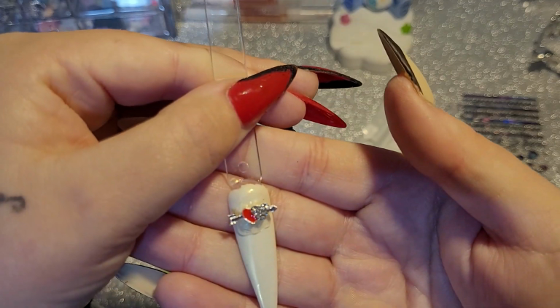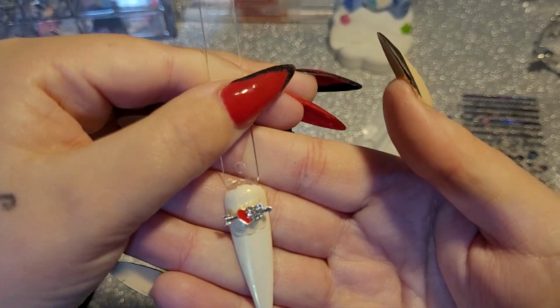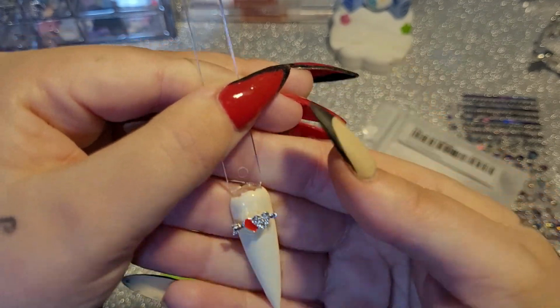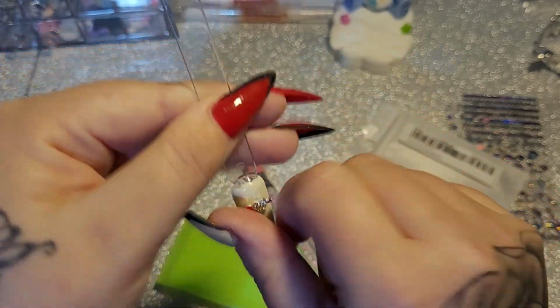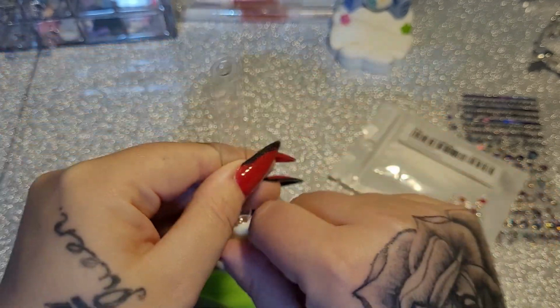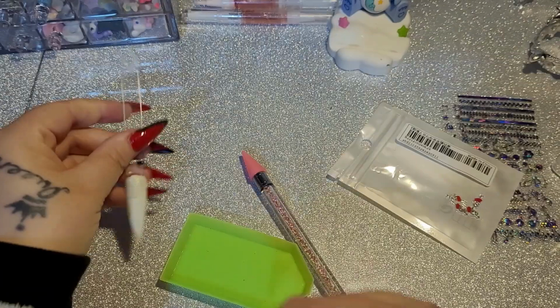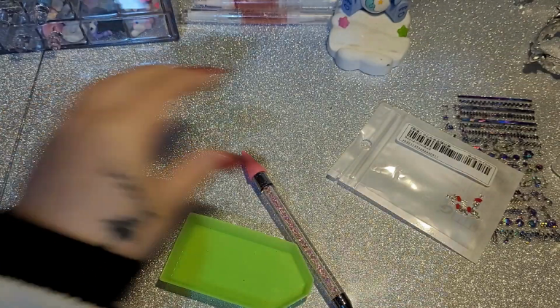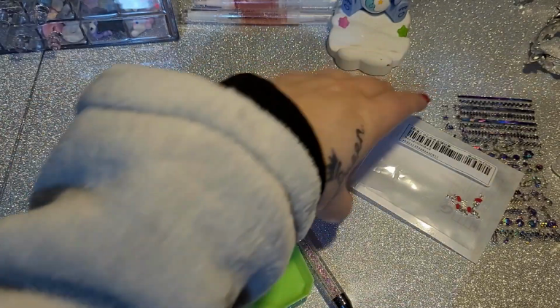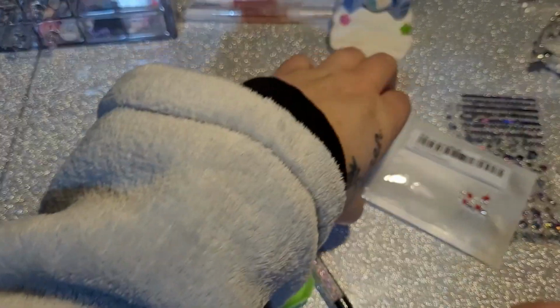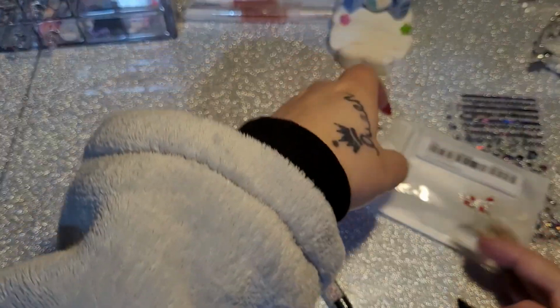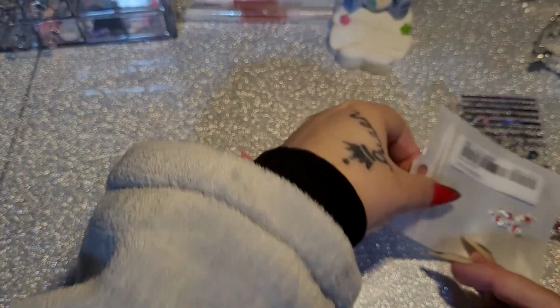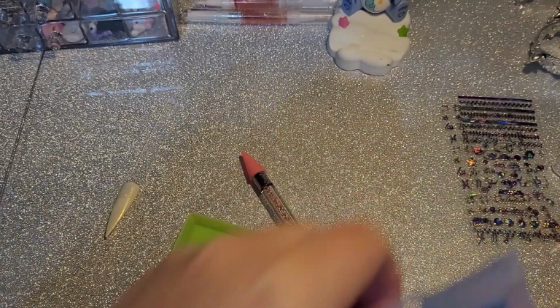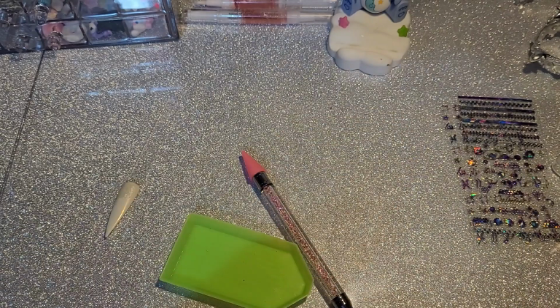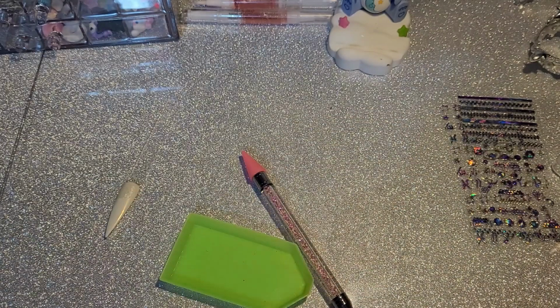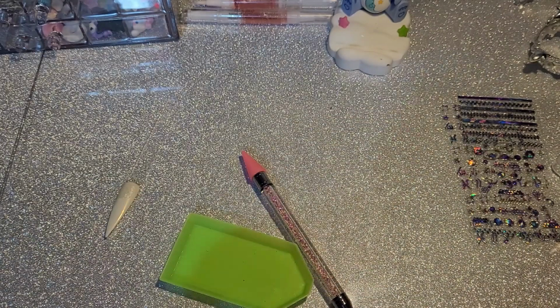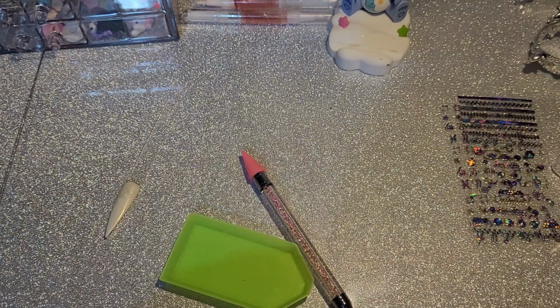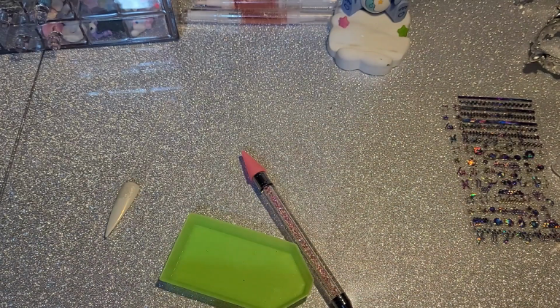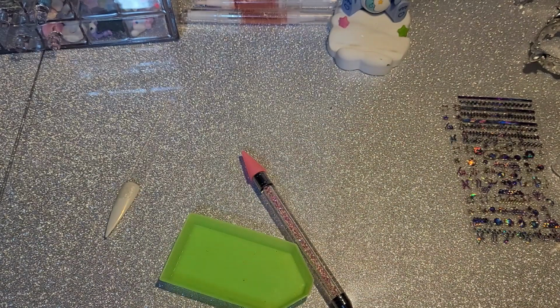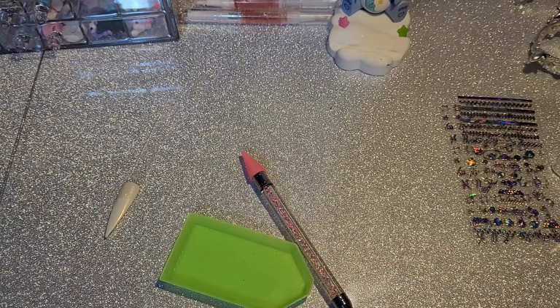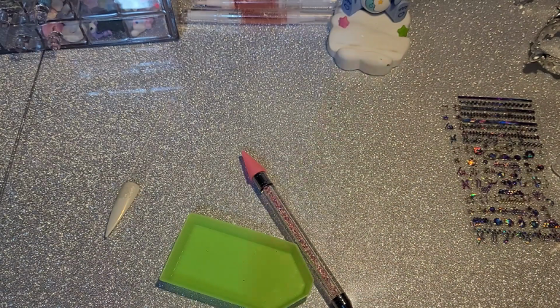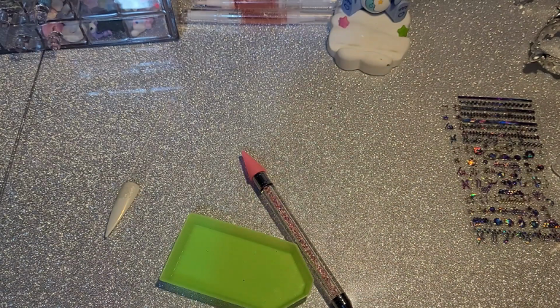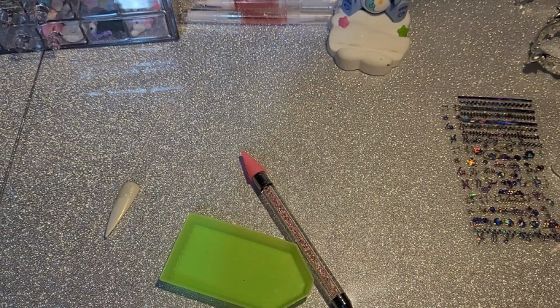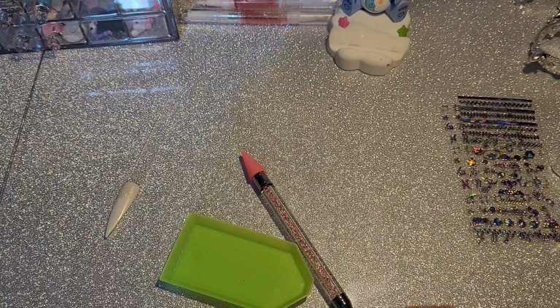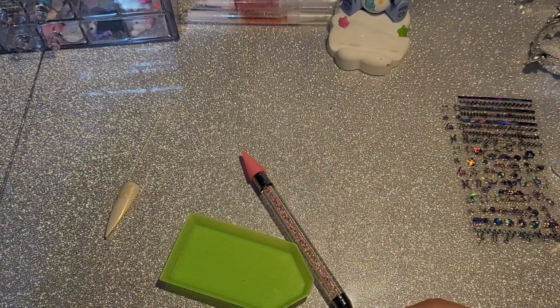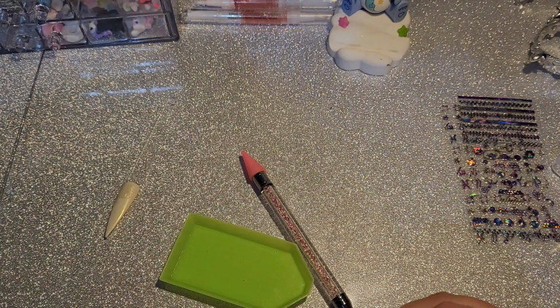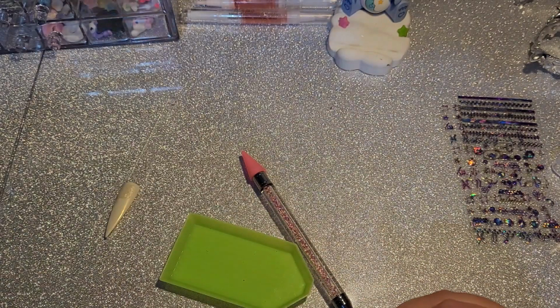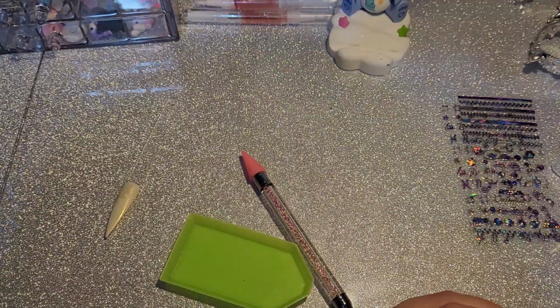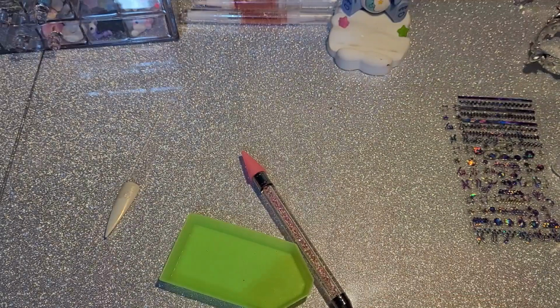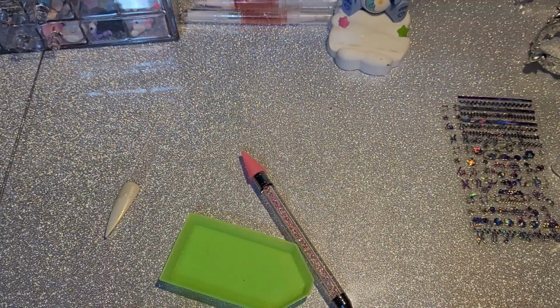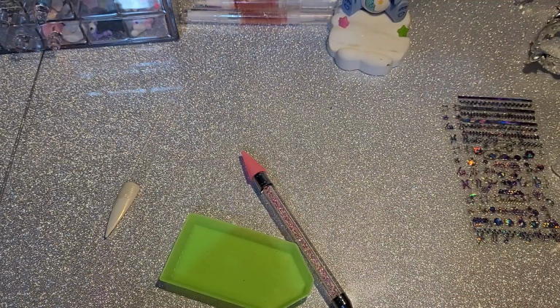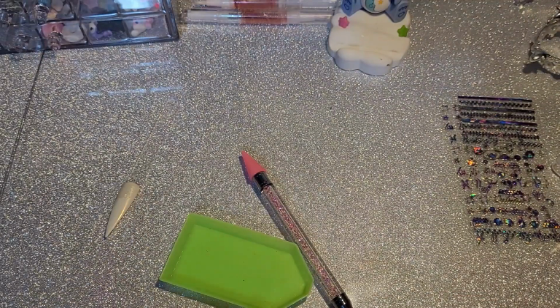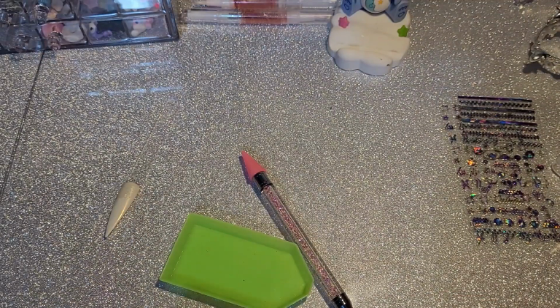We have these — the heart with the arrow through. And we haven't even made a dent in this bag and it's been going on for 20 minutes!